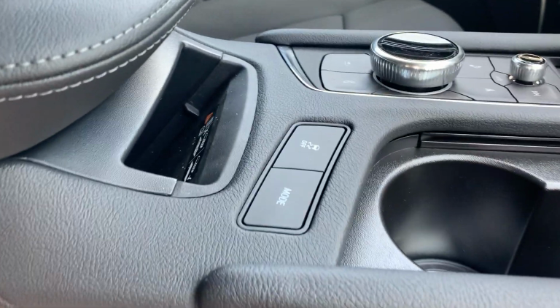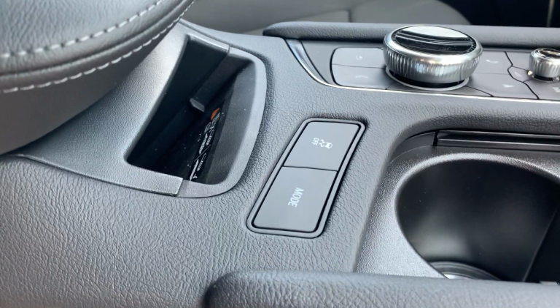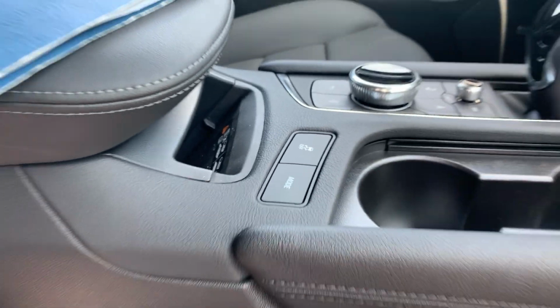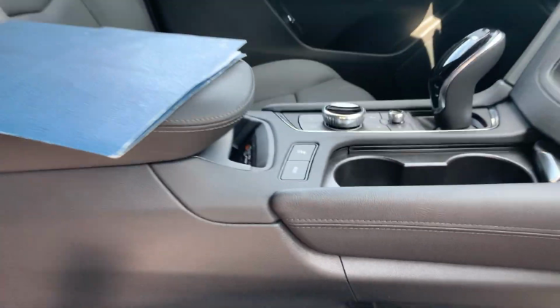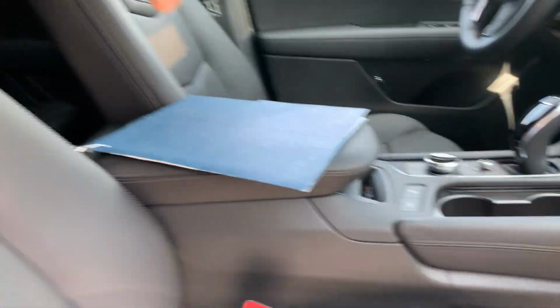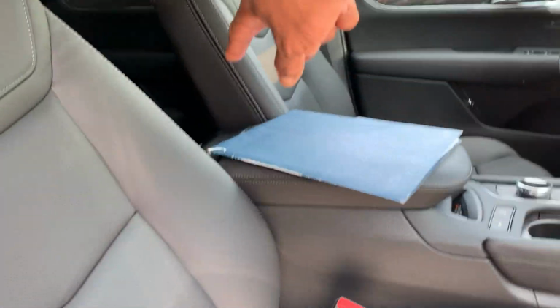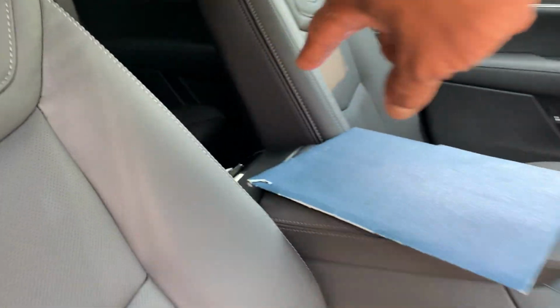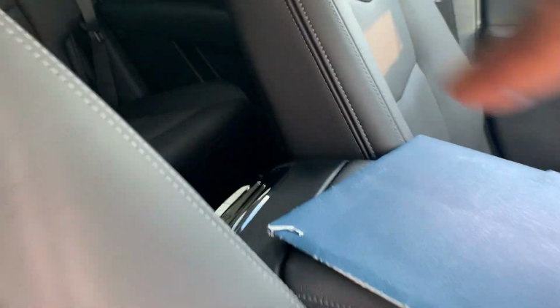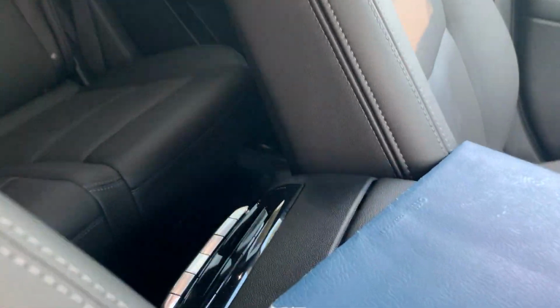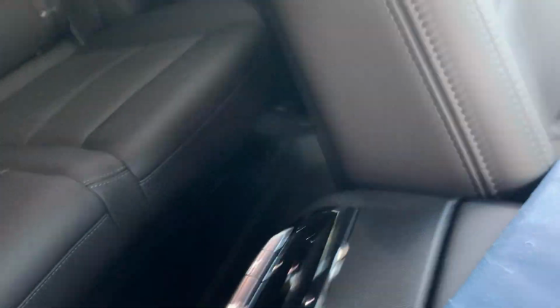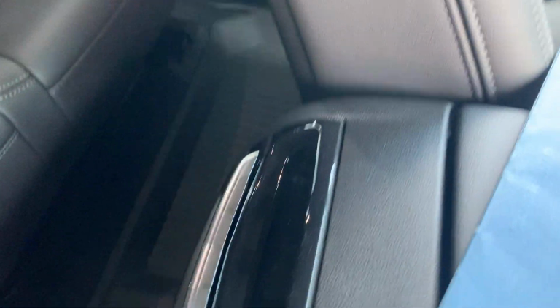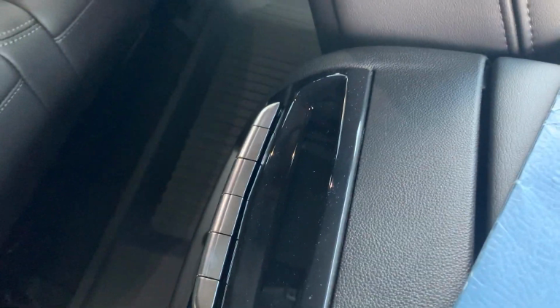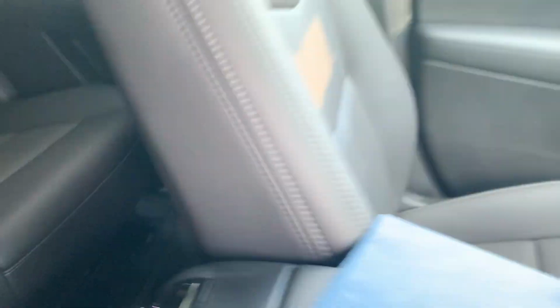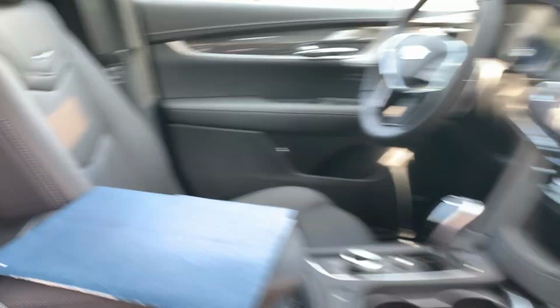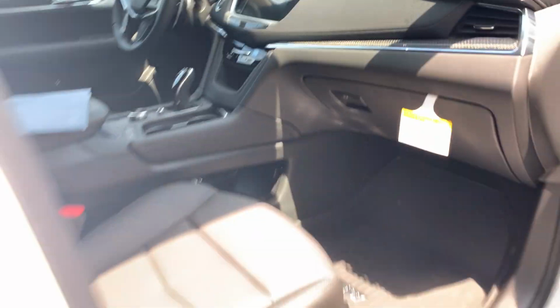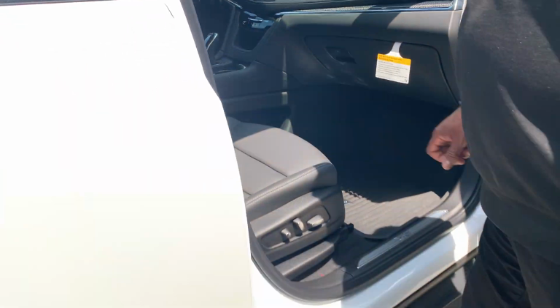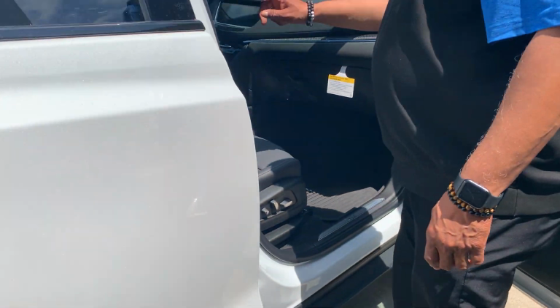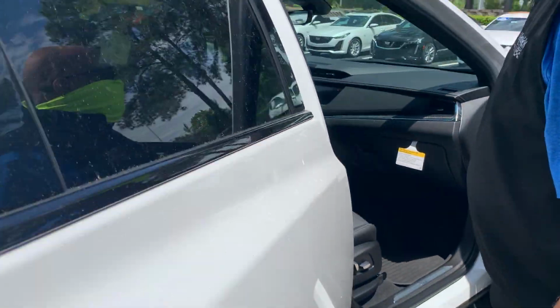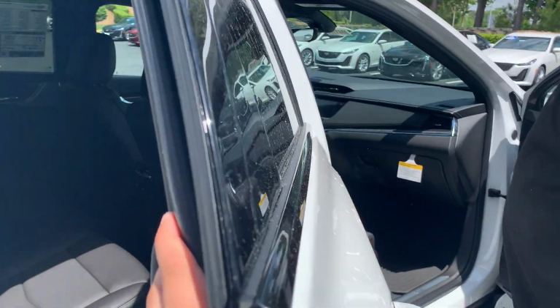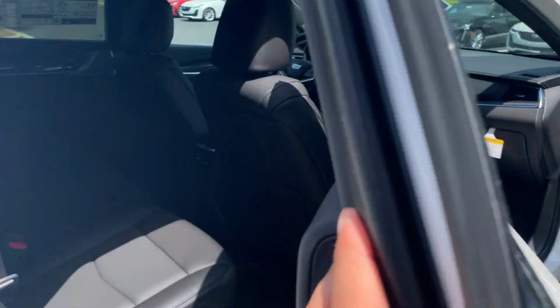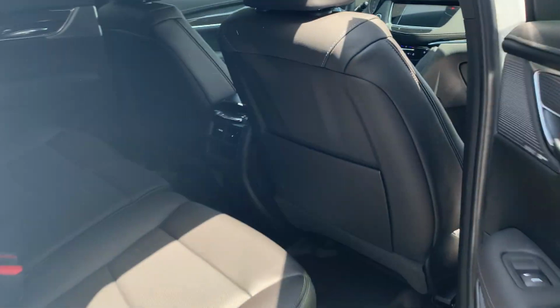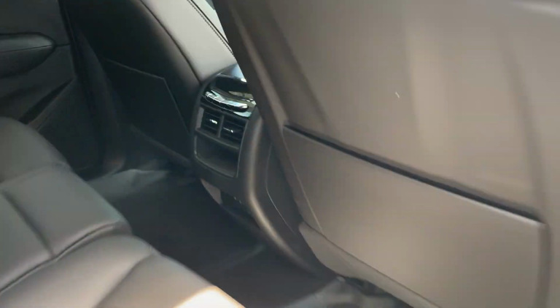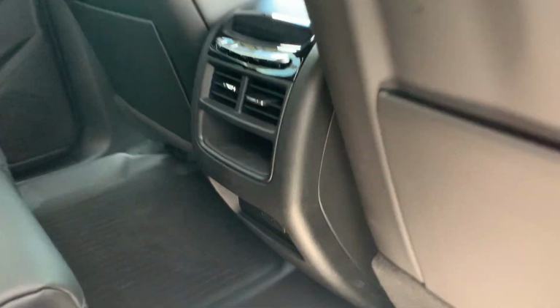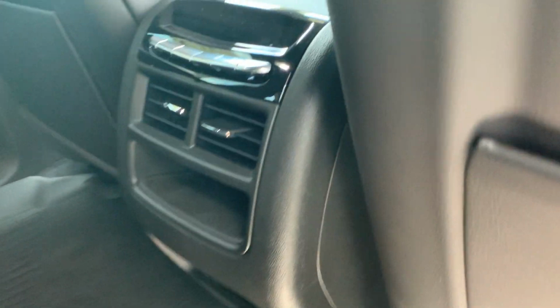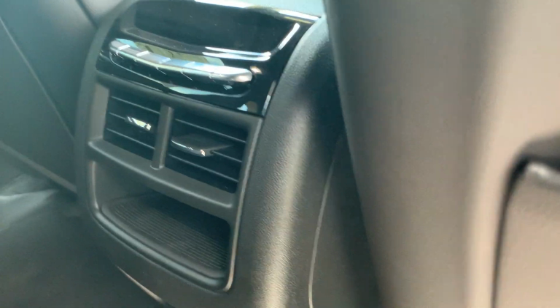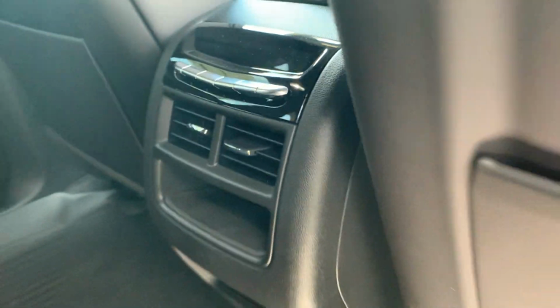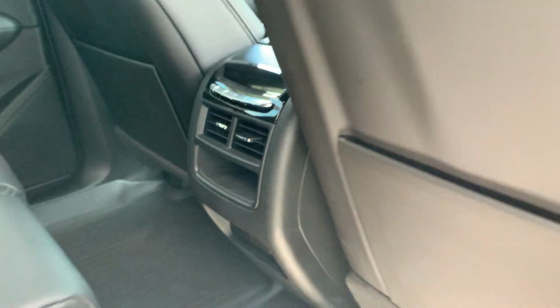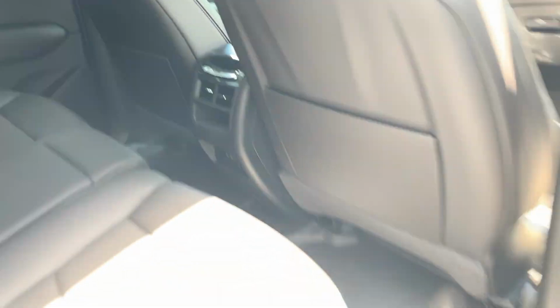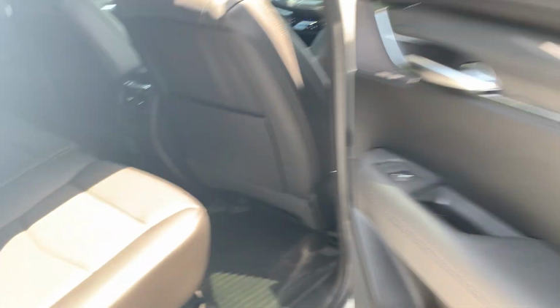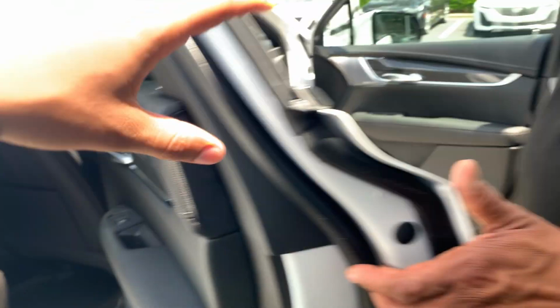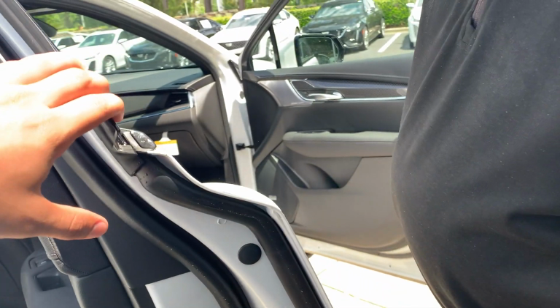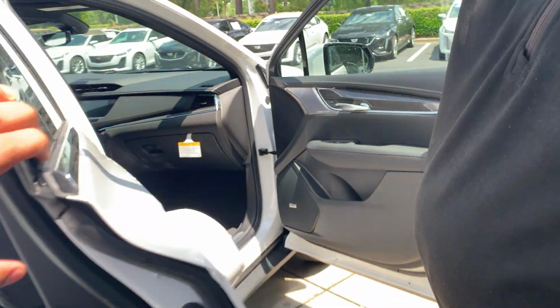You do have separate heating and air in the back. You have heated and cooled seats in the front, and just heated in the back.